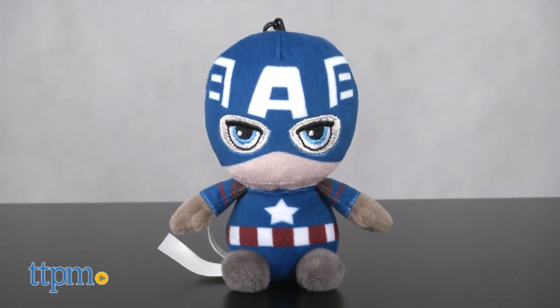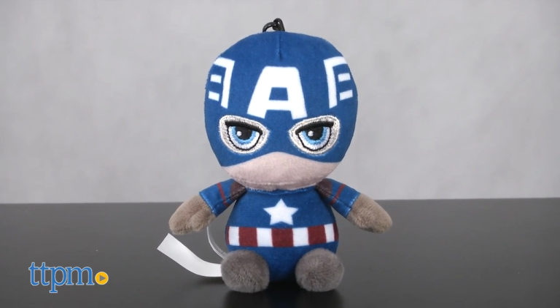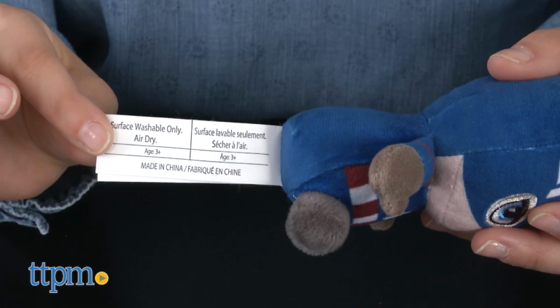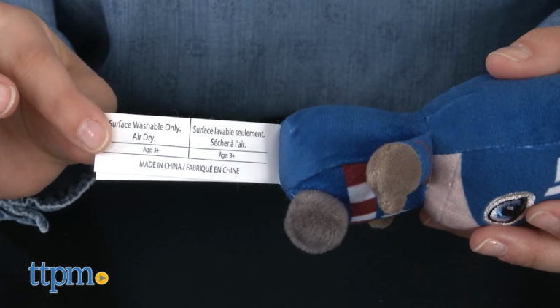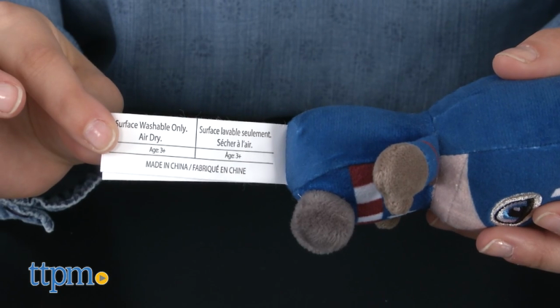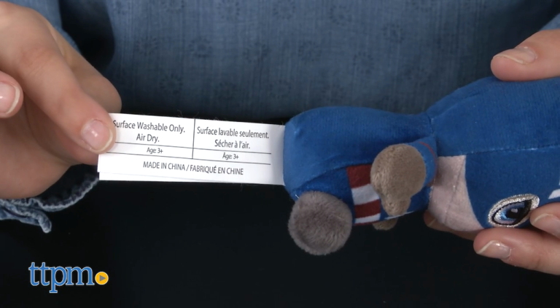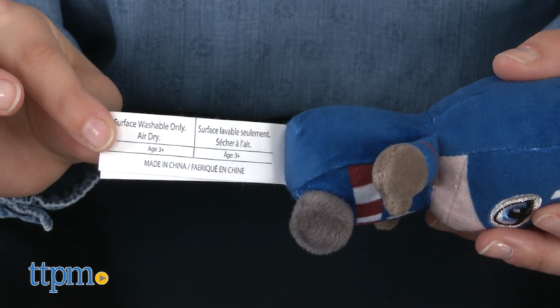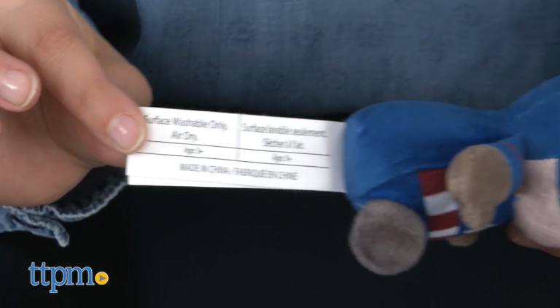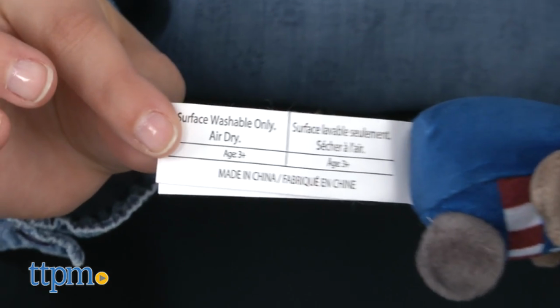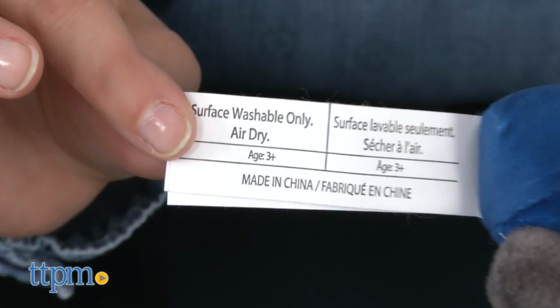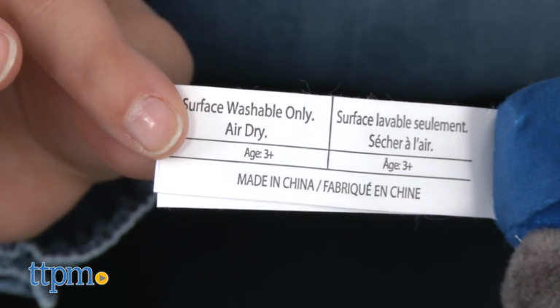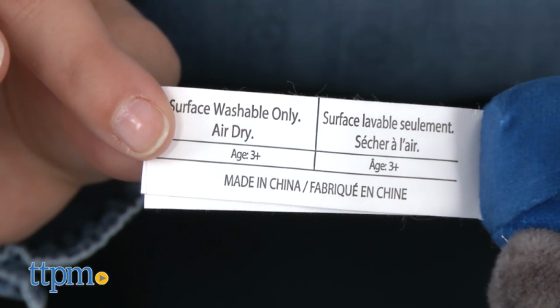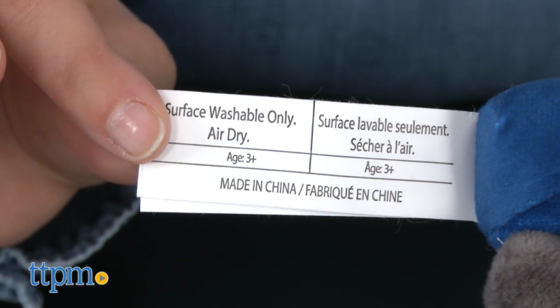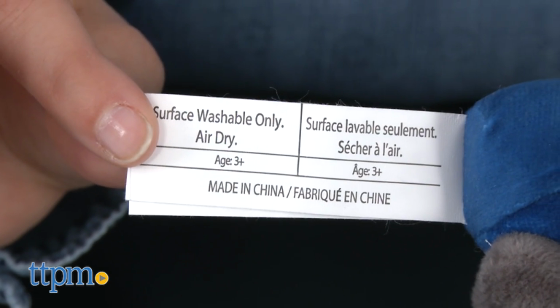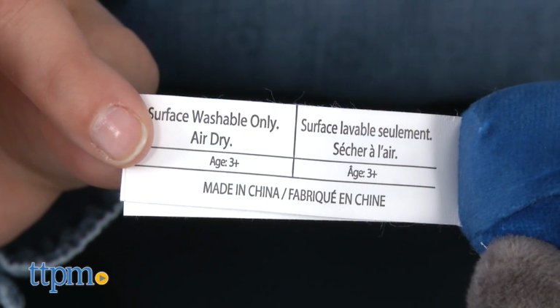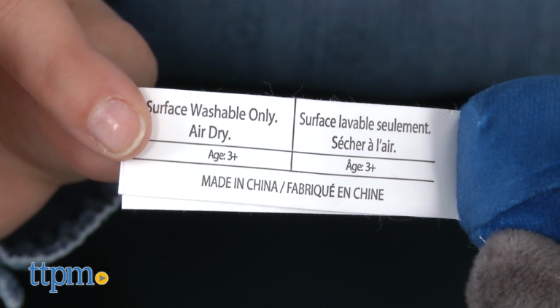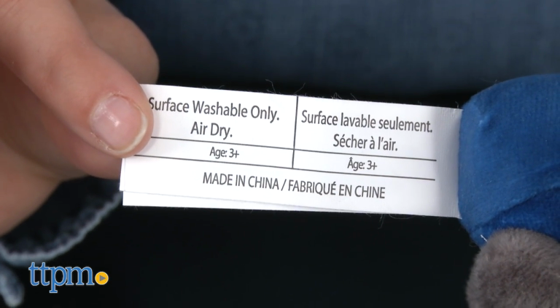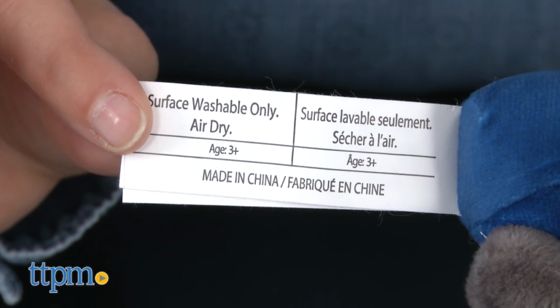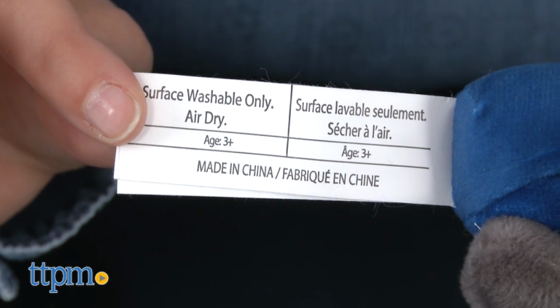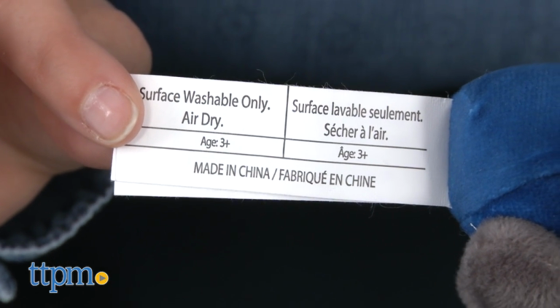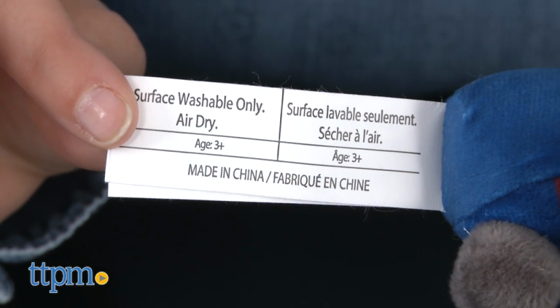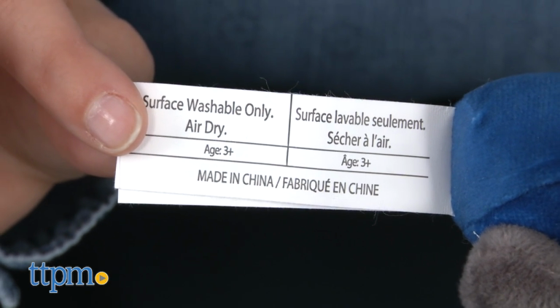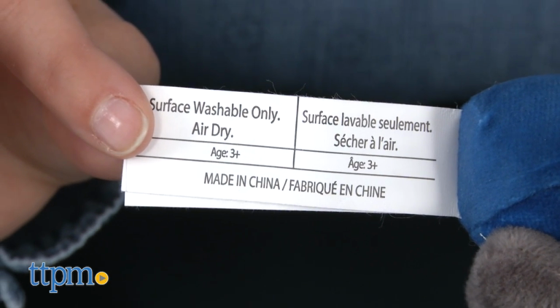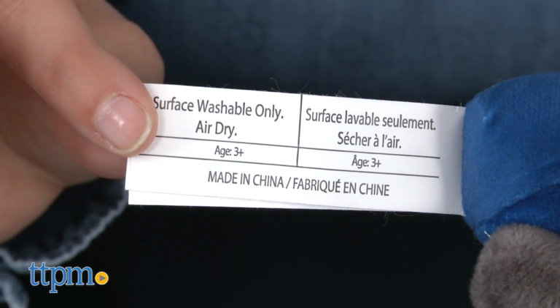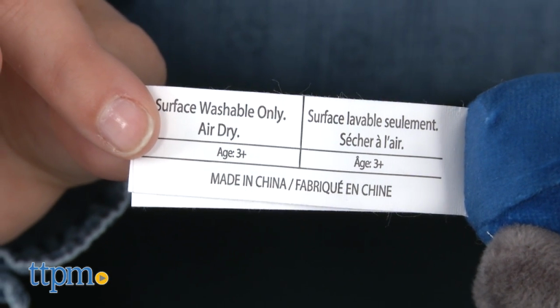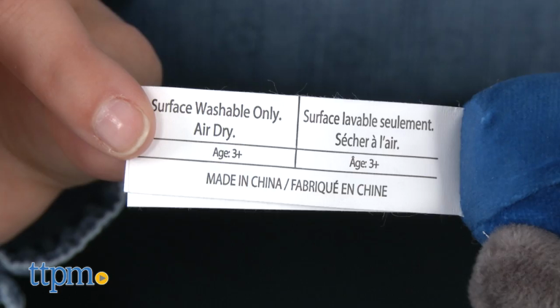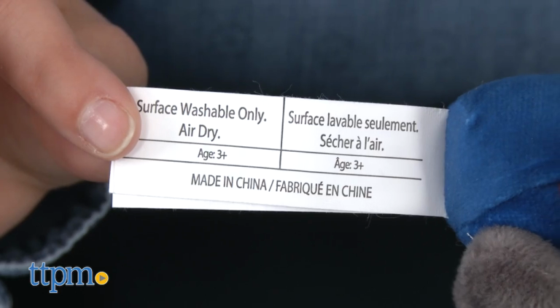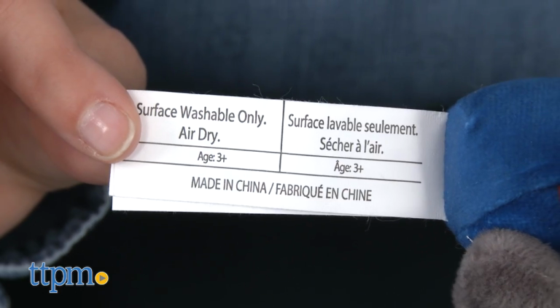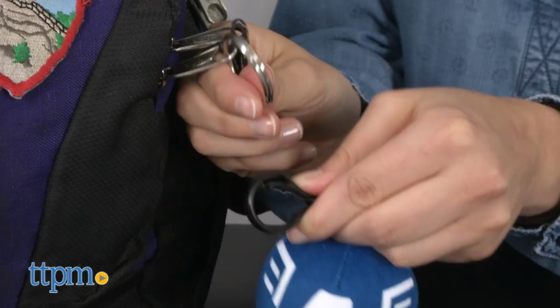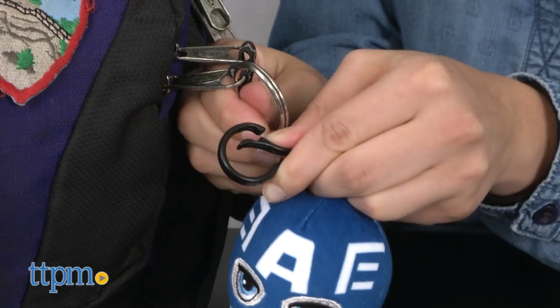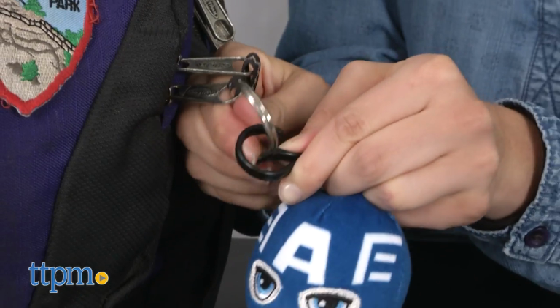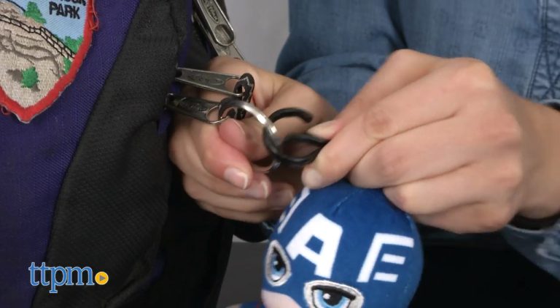The figures come with wash instructions attached, but those tags can be removed easily by an adult with scissors for kids who find them annoying, like me.